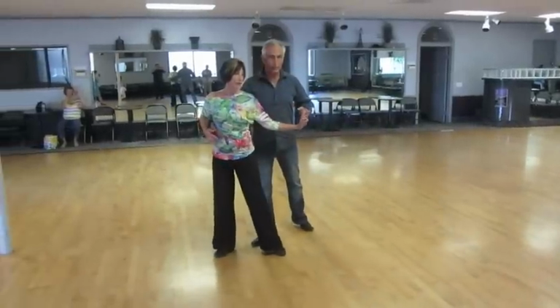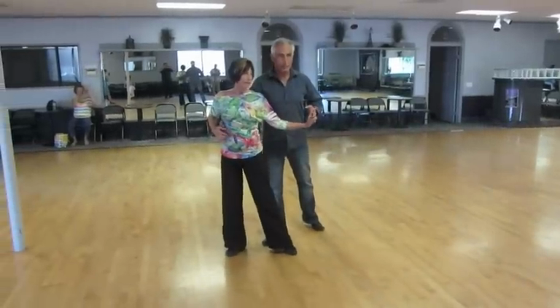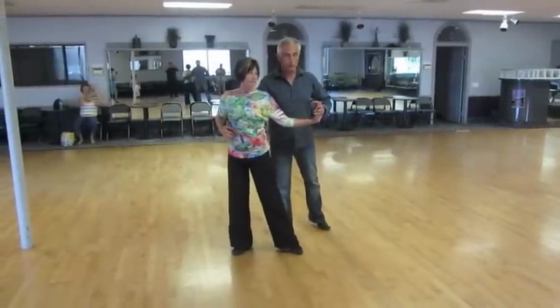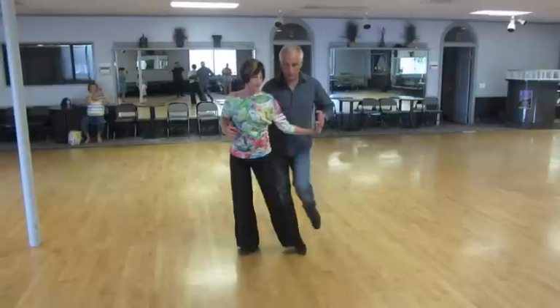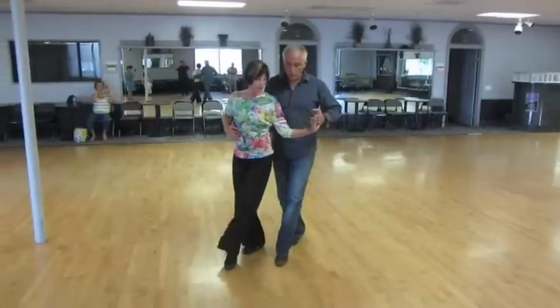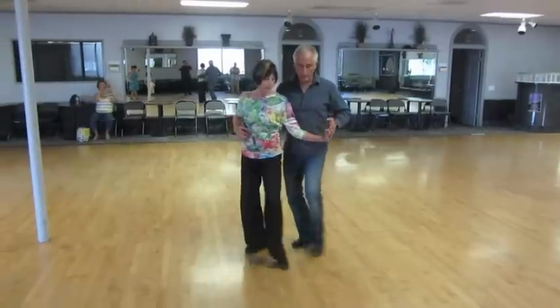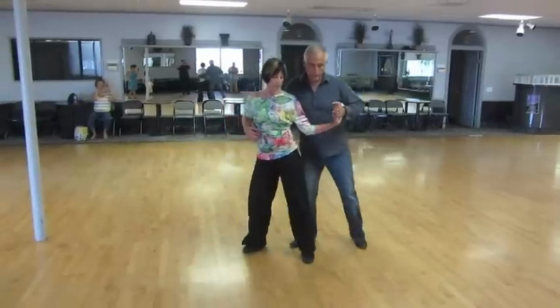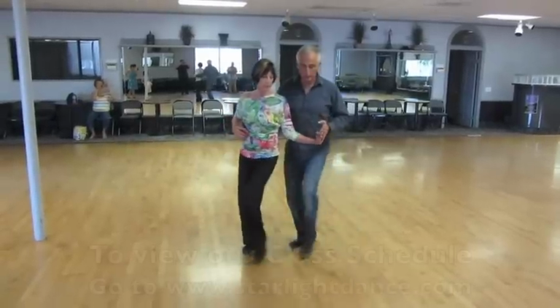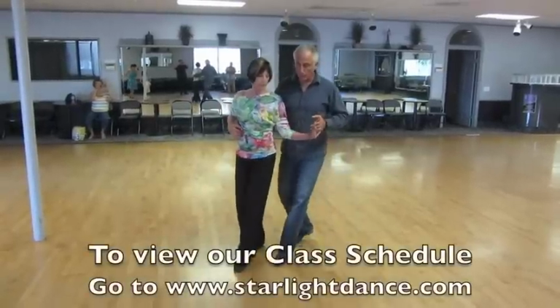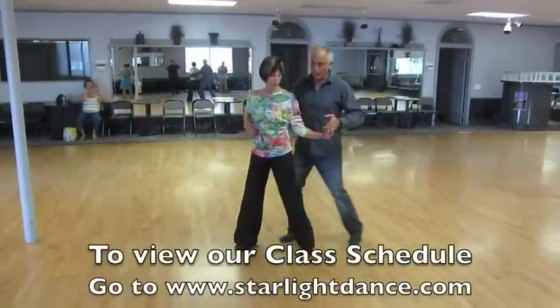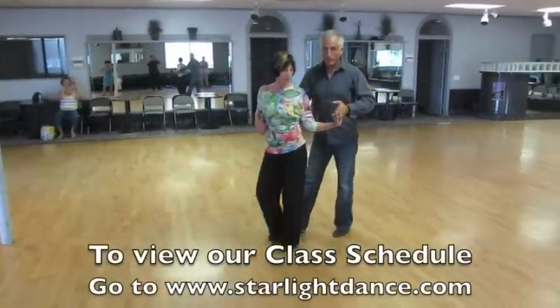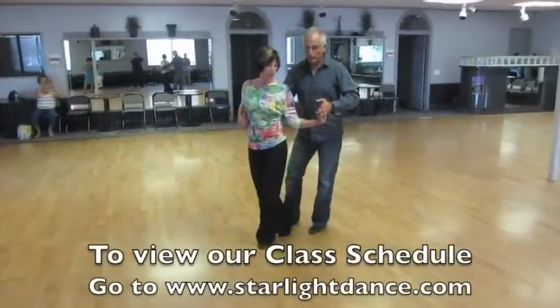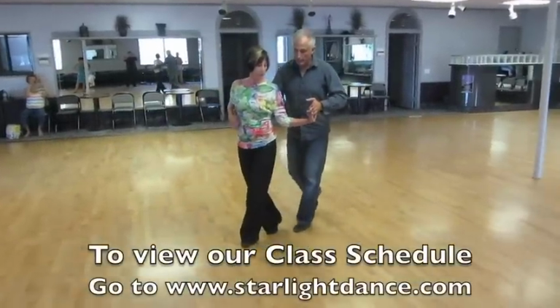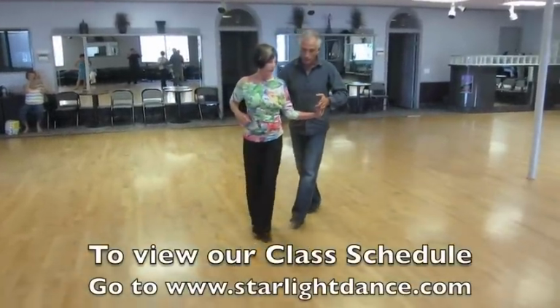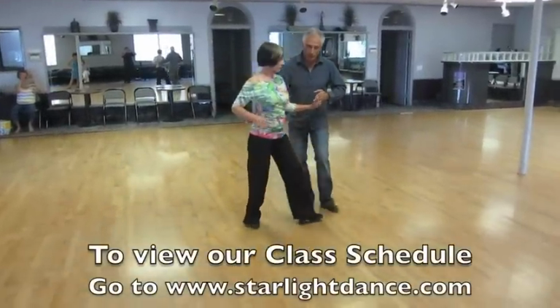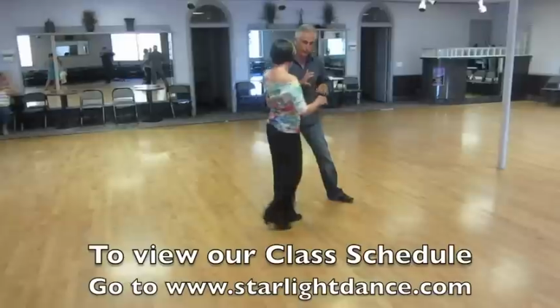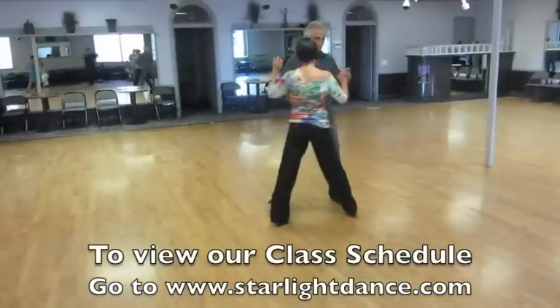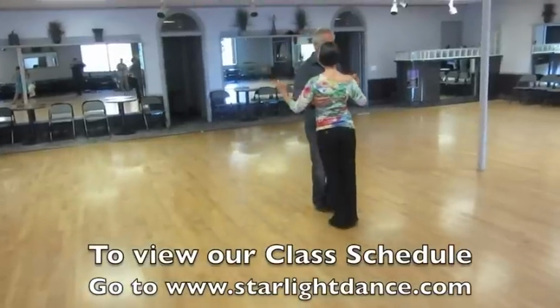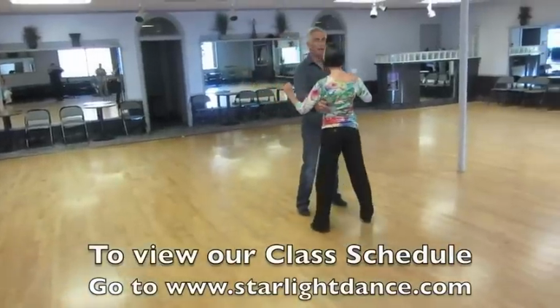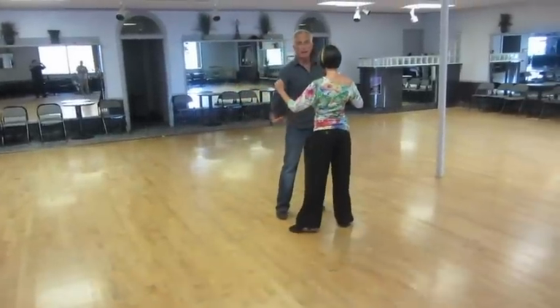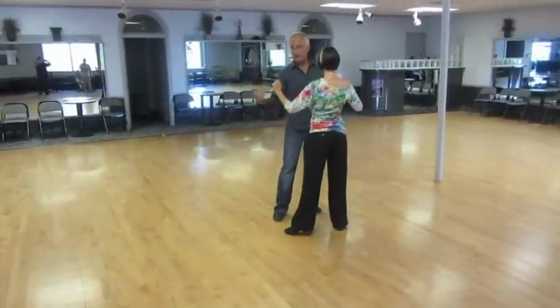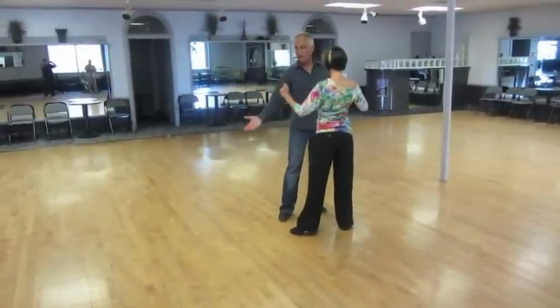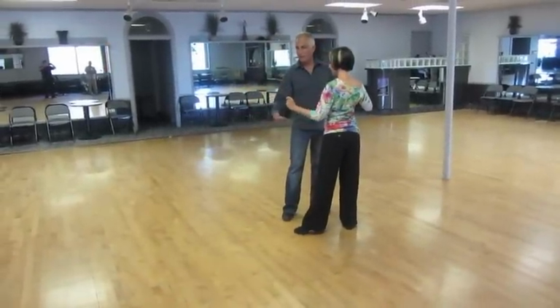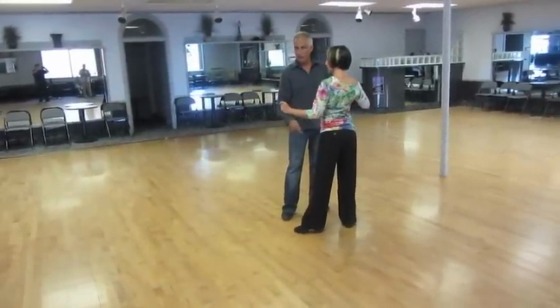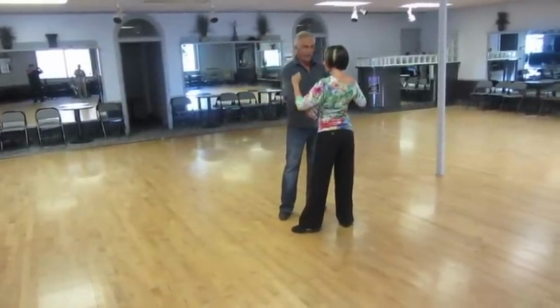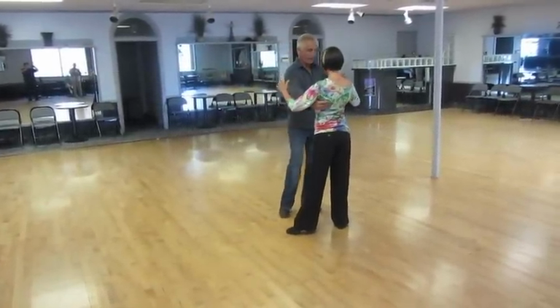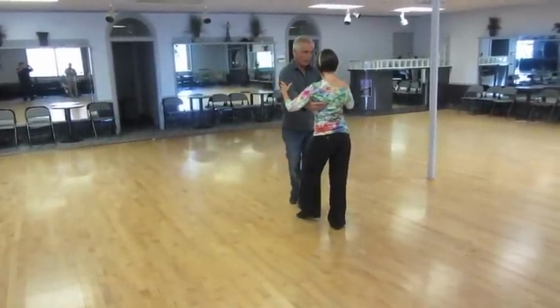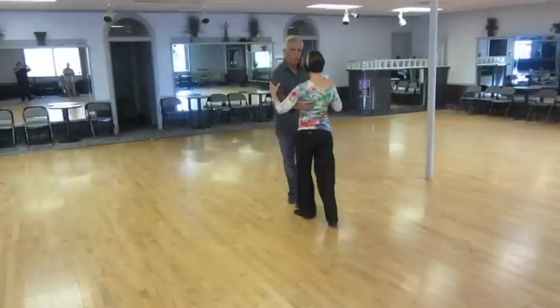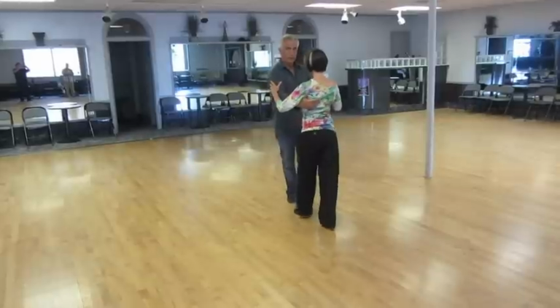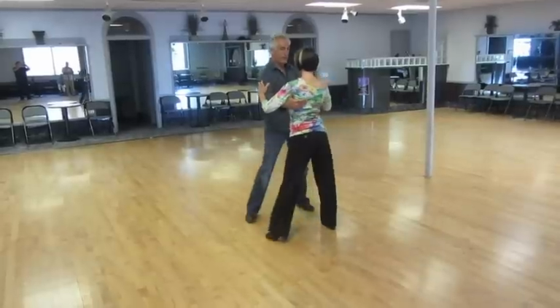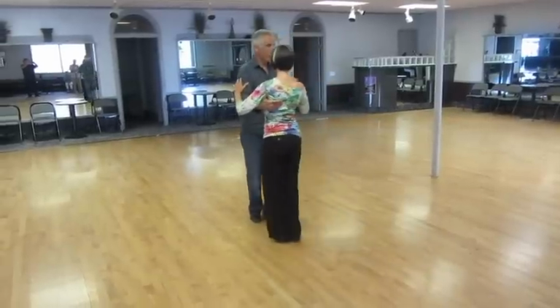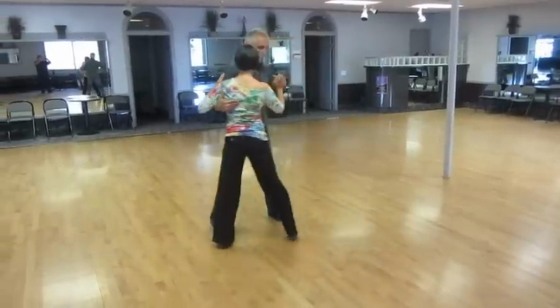From the shadow position we have Cuban breaks — two and three and four and back her up on one, keep backing her up on two, face on three, side four and one. Now when I did that, I did a fake to get back on my footwork. Now we have a rock on two, three, move side four and one.